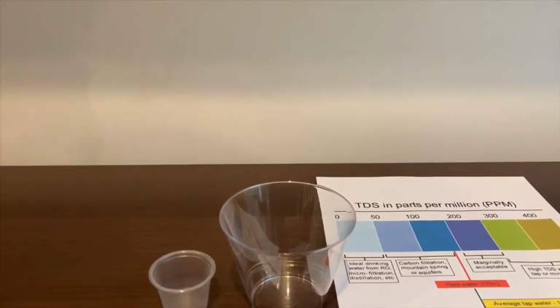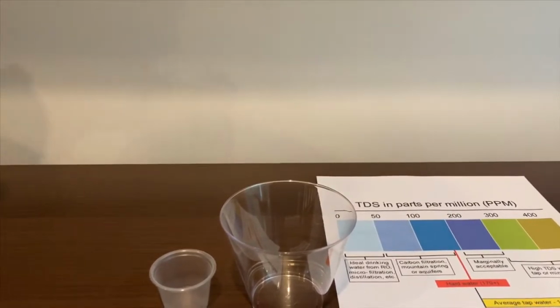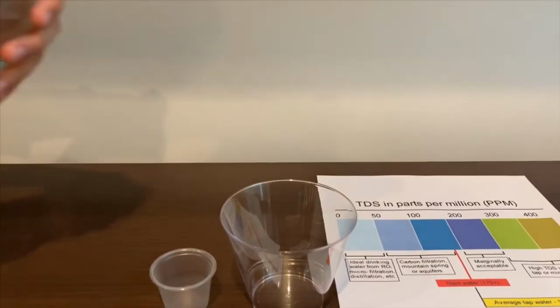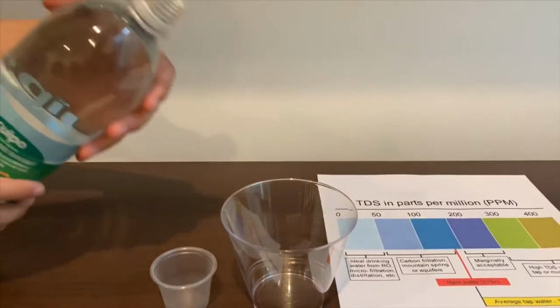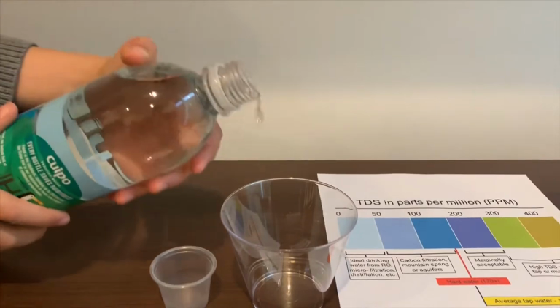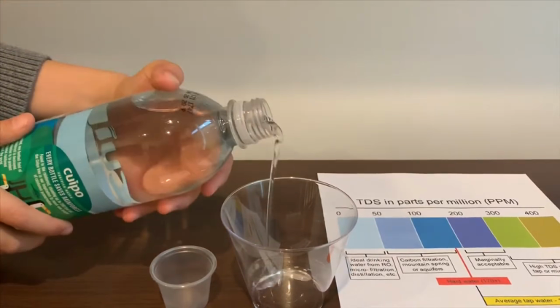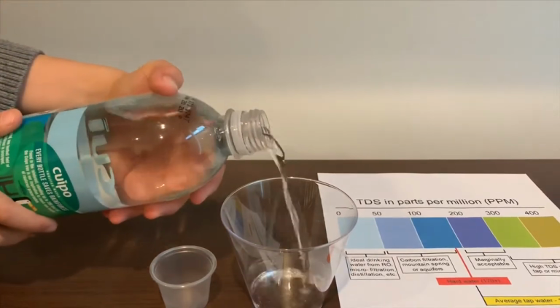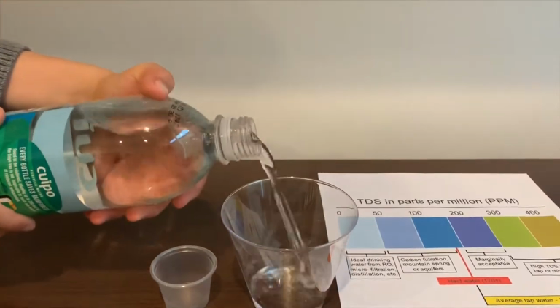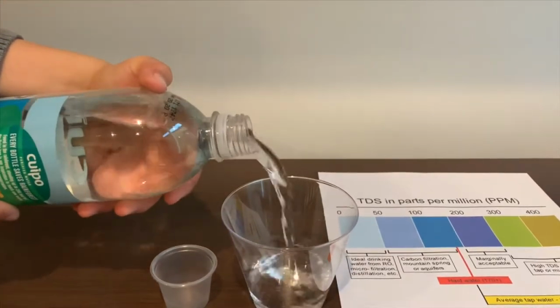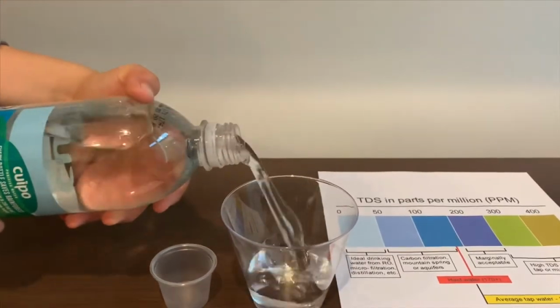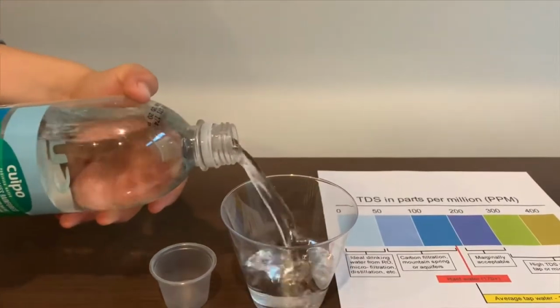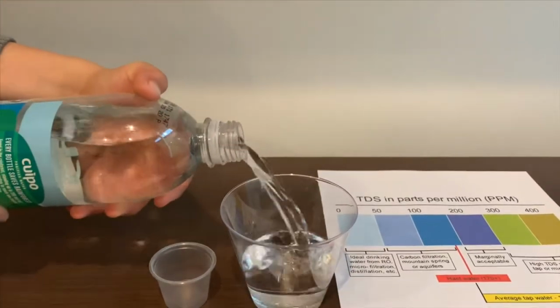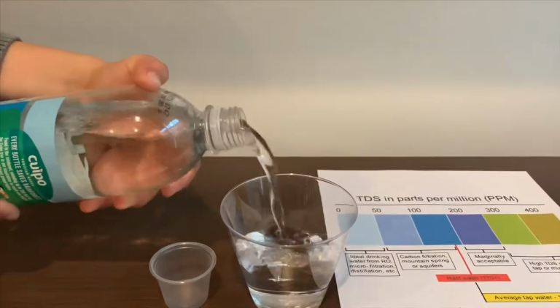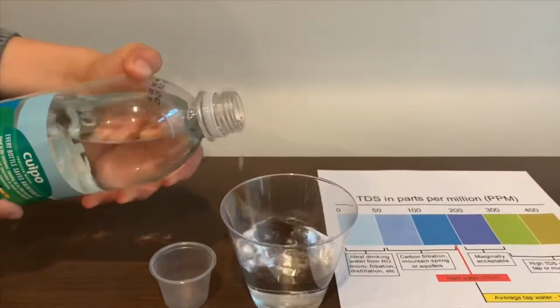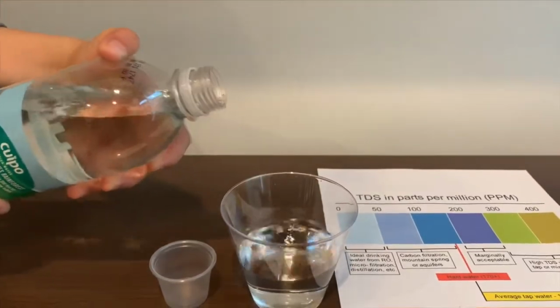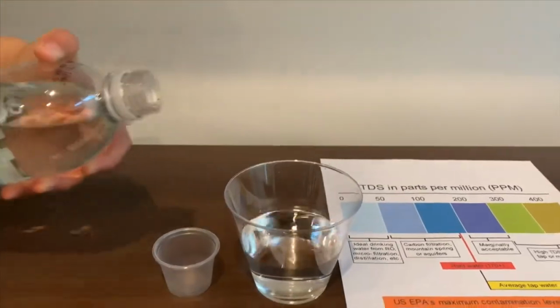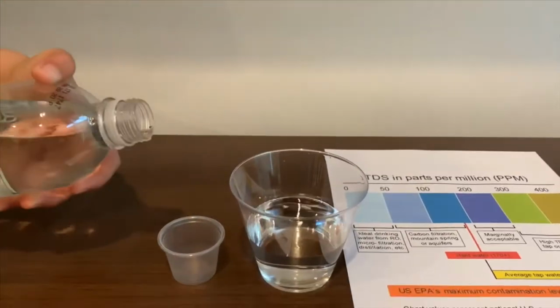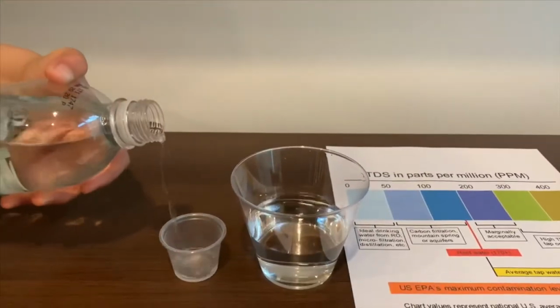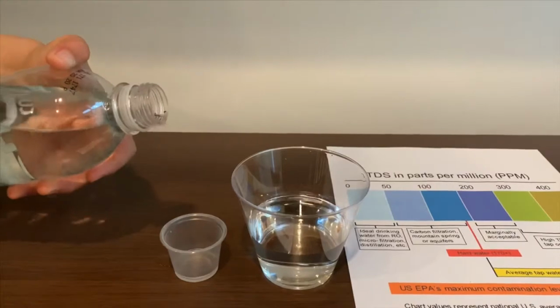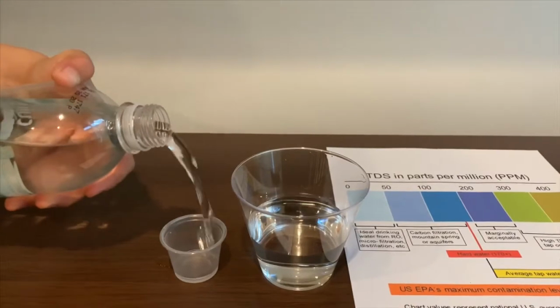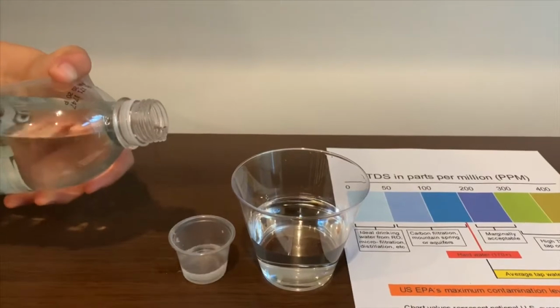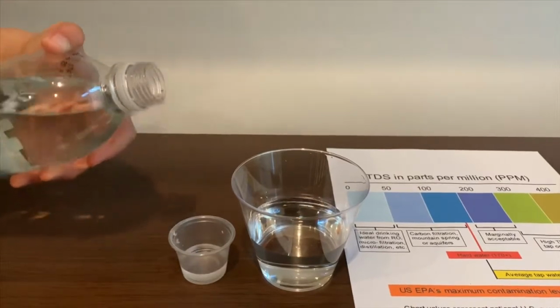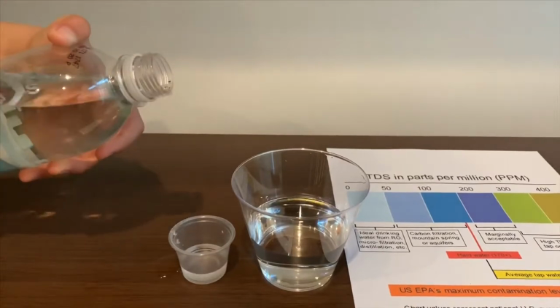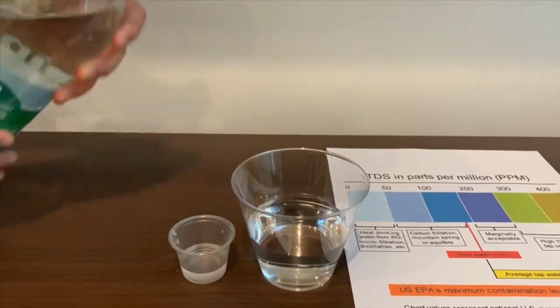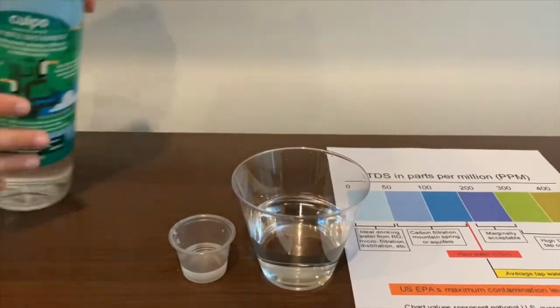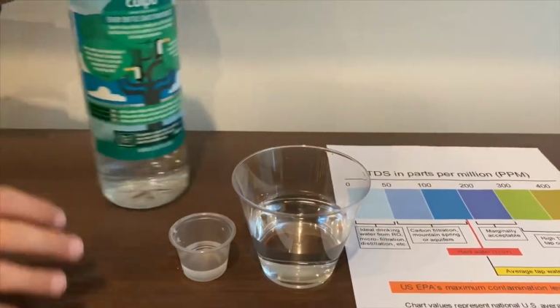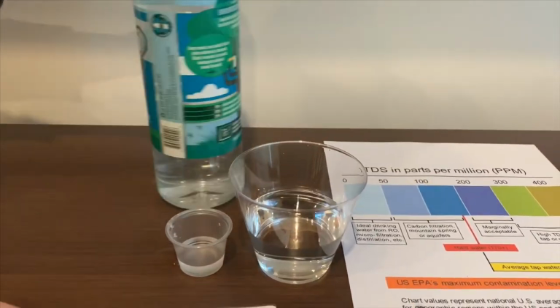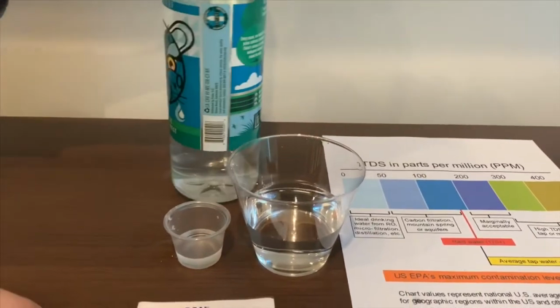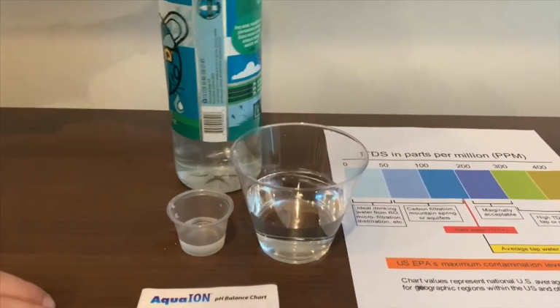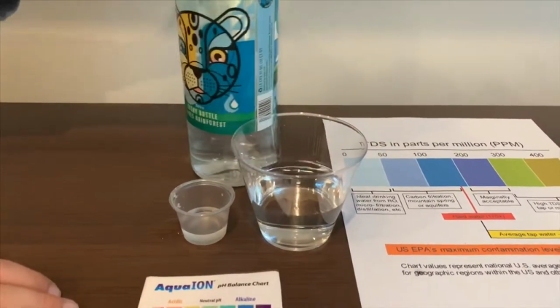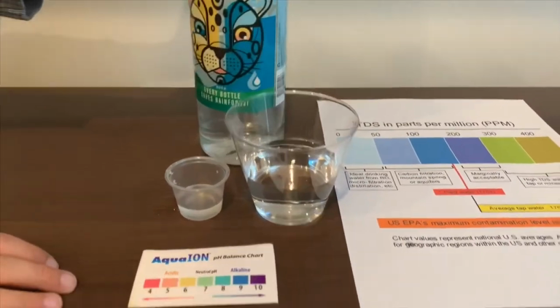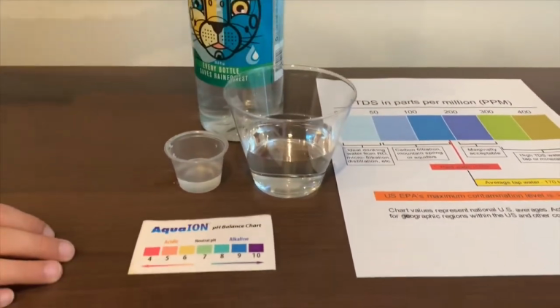Let's pour some water in. First we're going to check the TDS level.